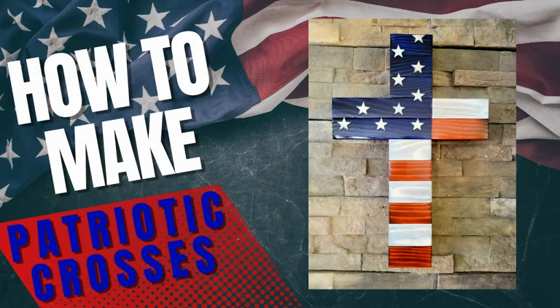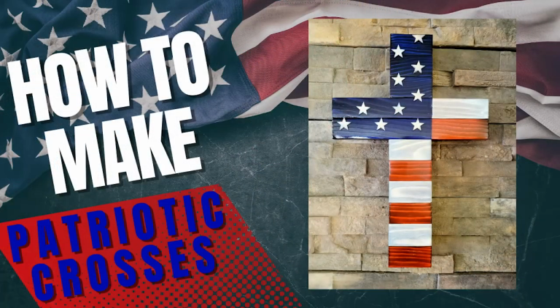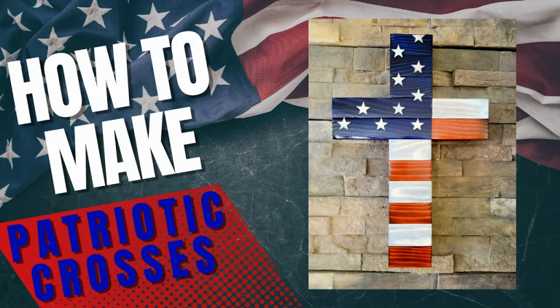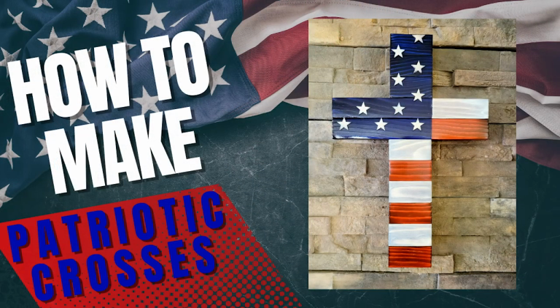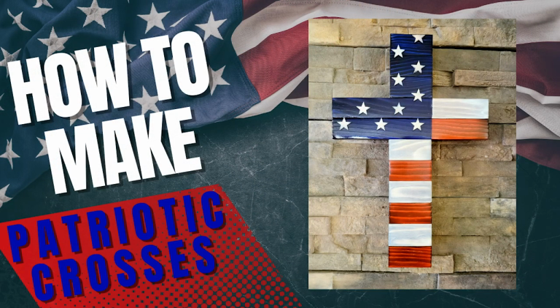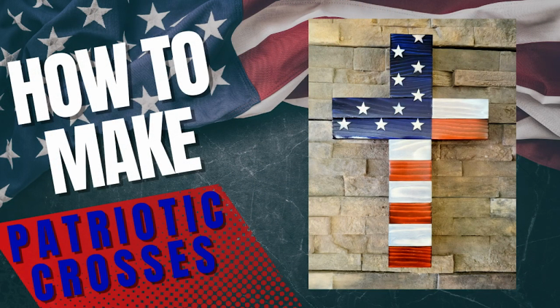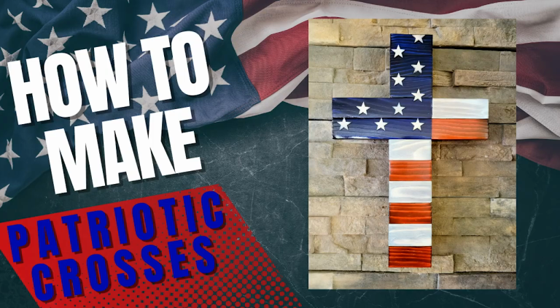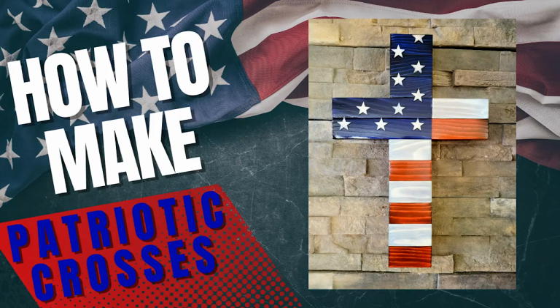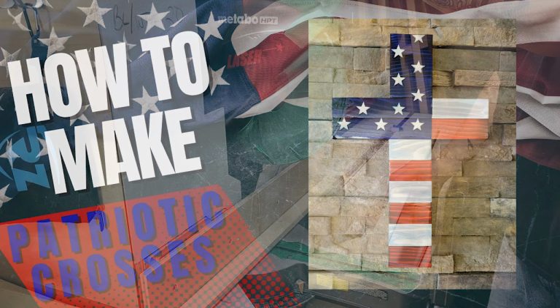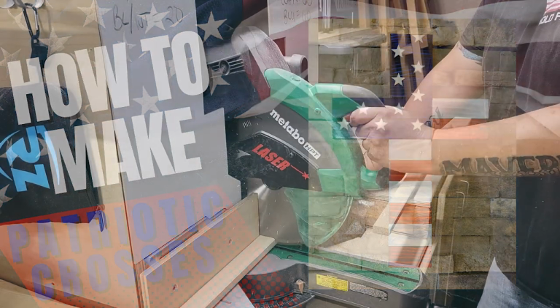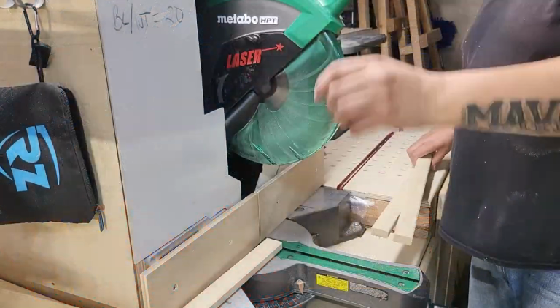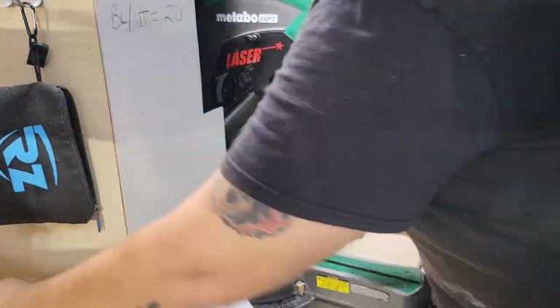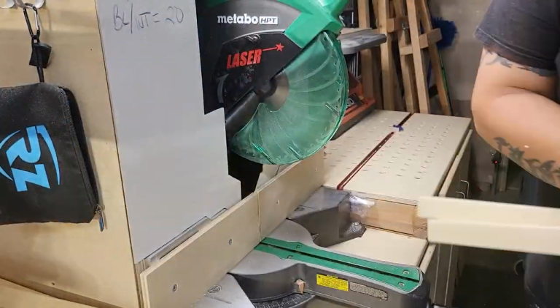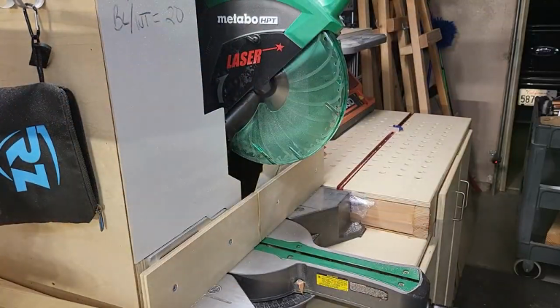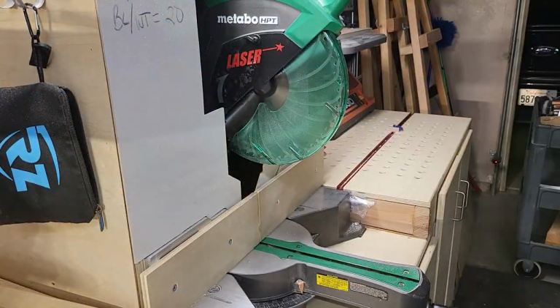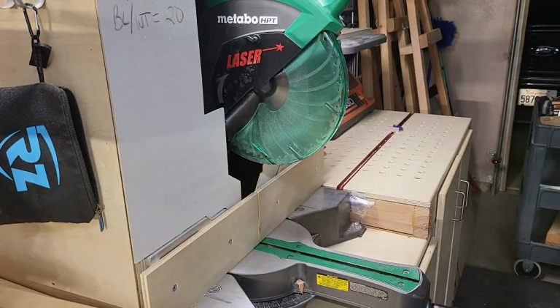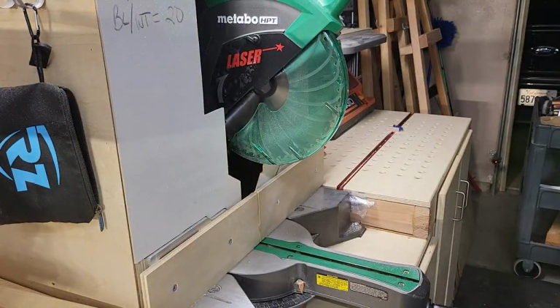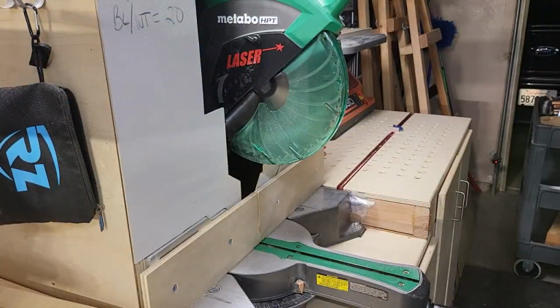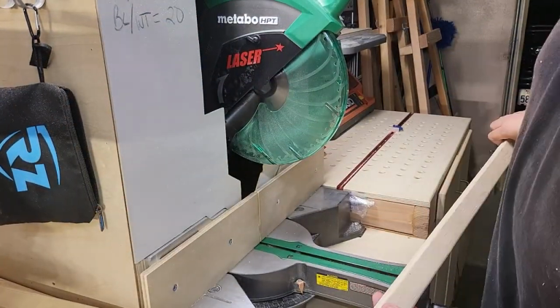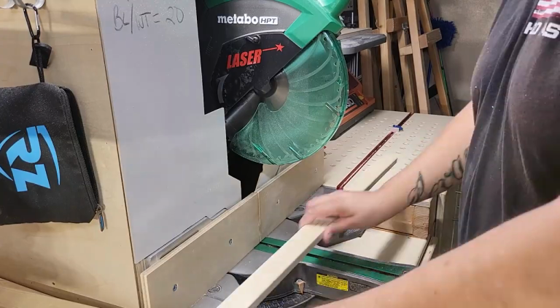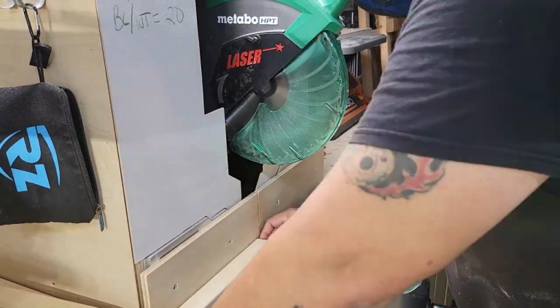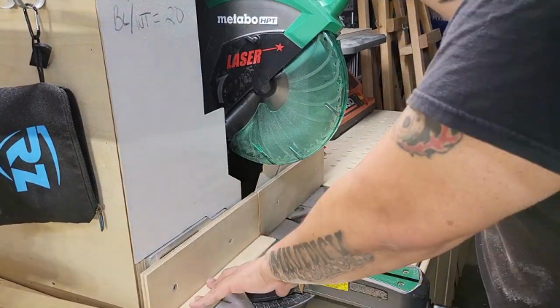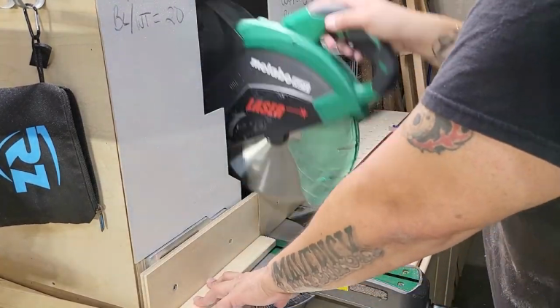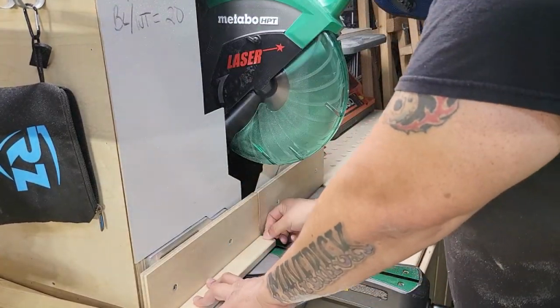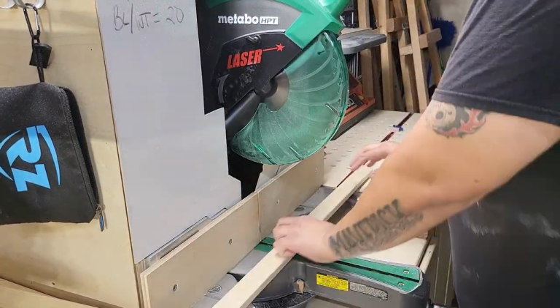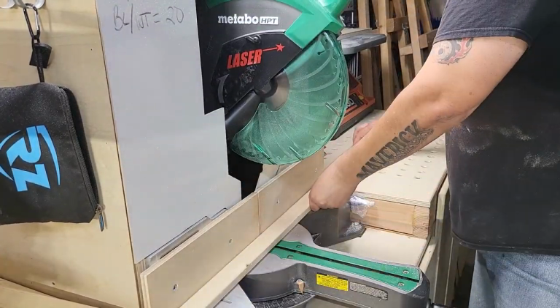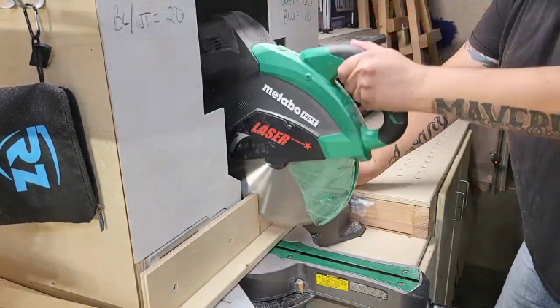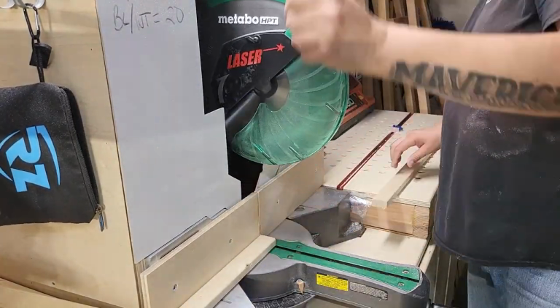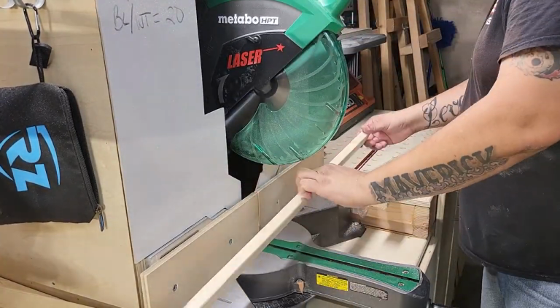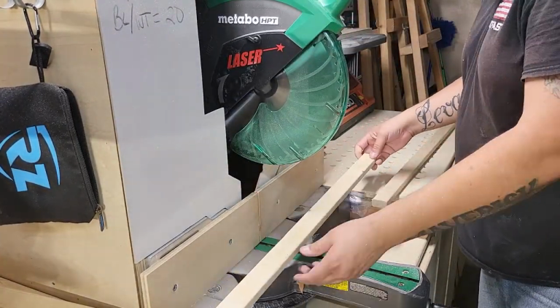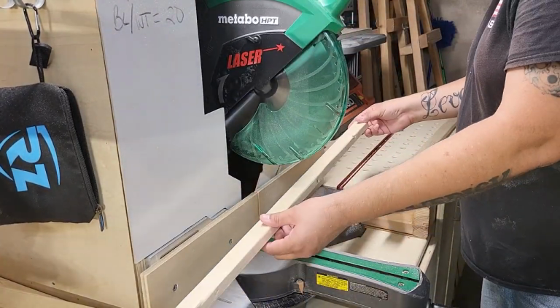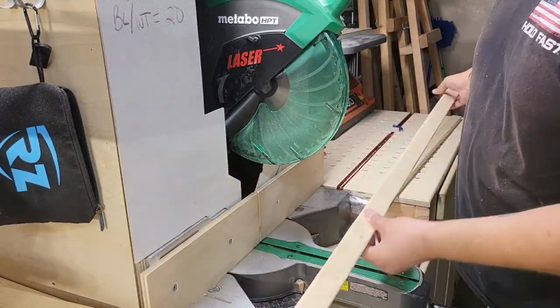I have a very detailed video on how to make those out of scrap wood — I'll link it in the description. They are my top seller by volume, and the best thing about them is that you can make them out of scraps like these, so check it out if you haven't seen it already.